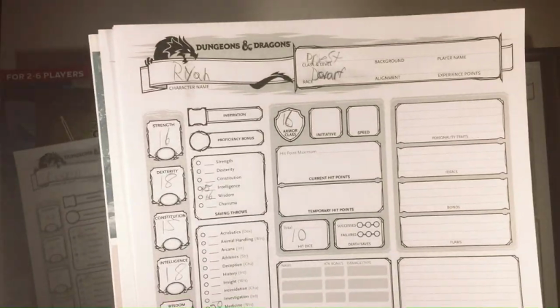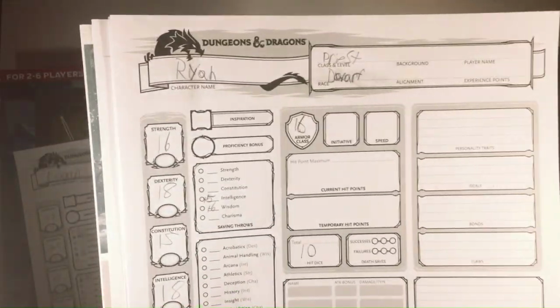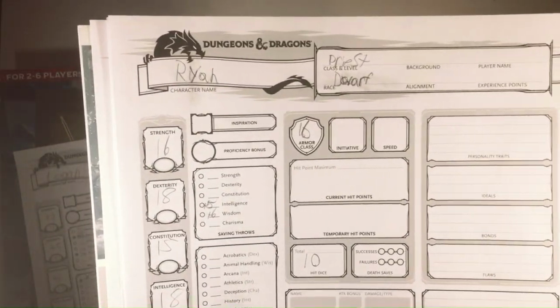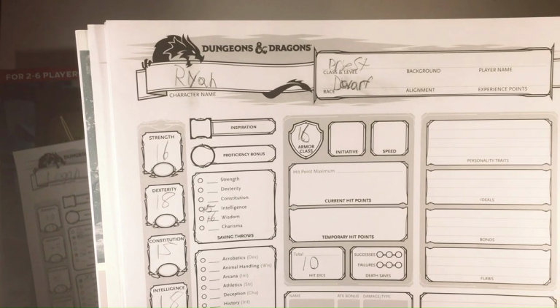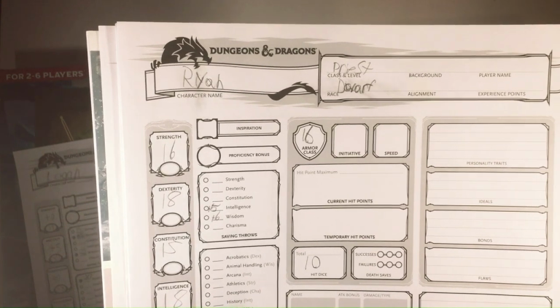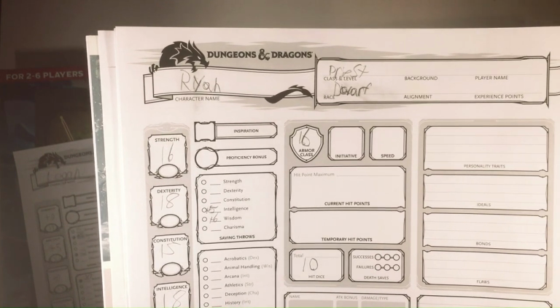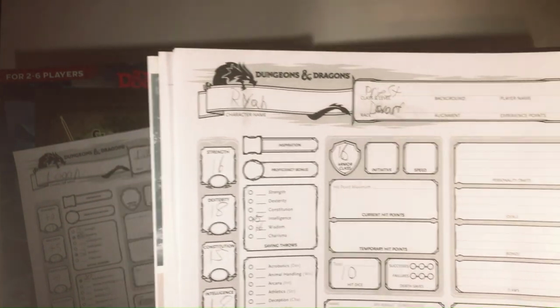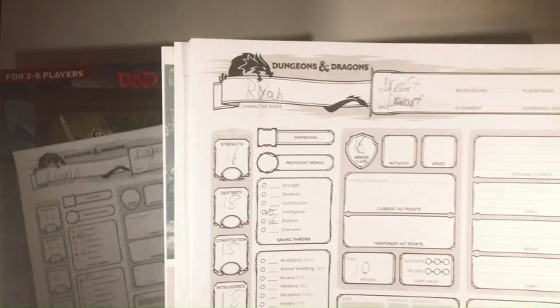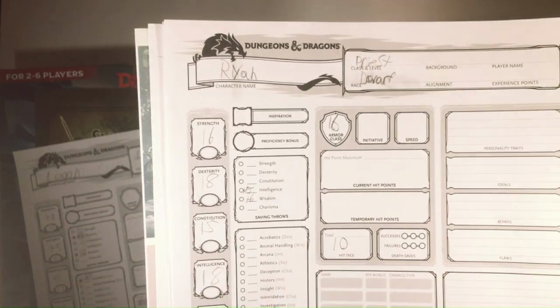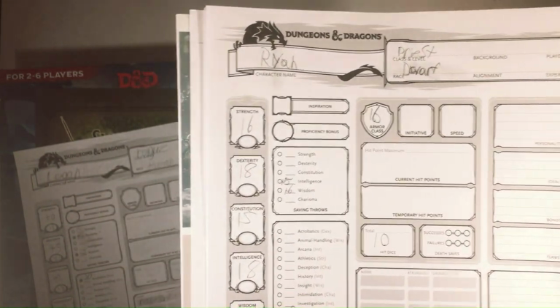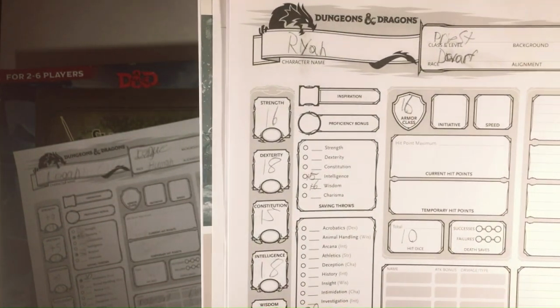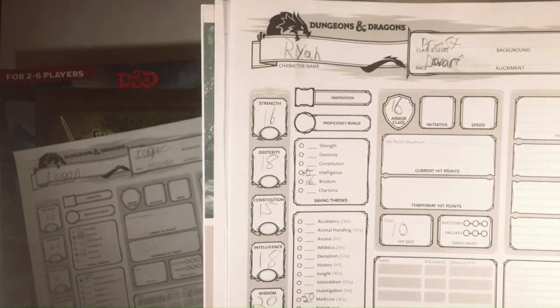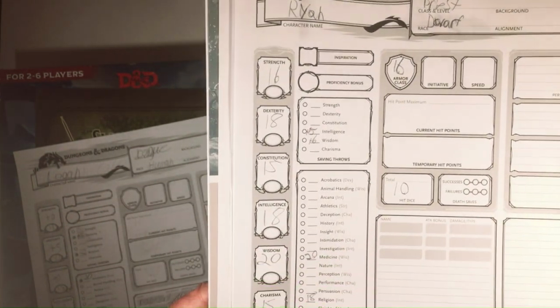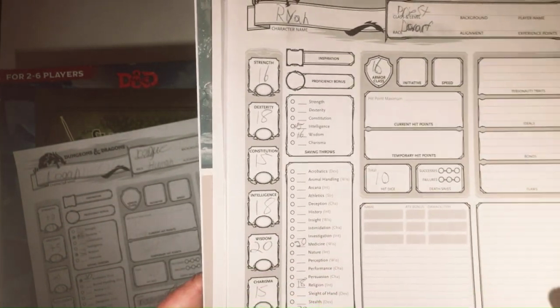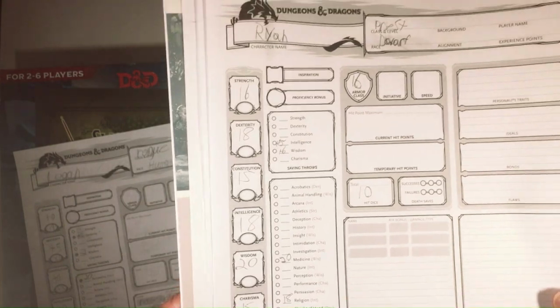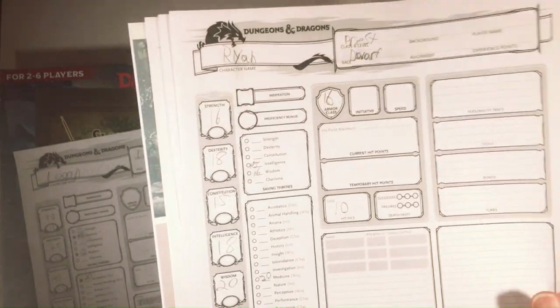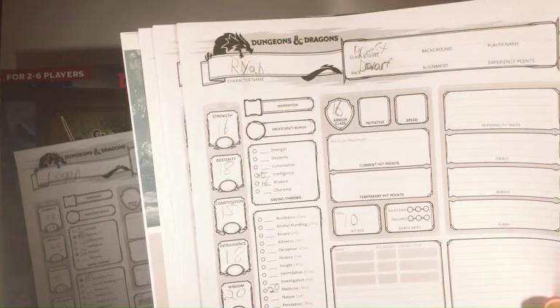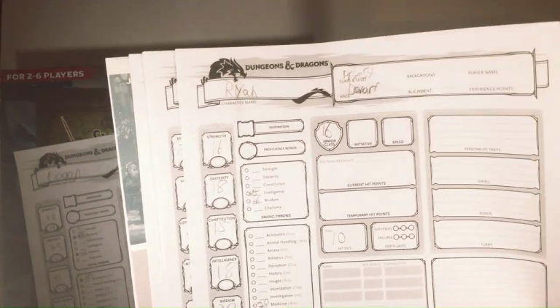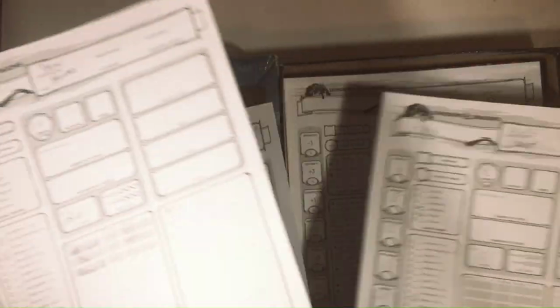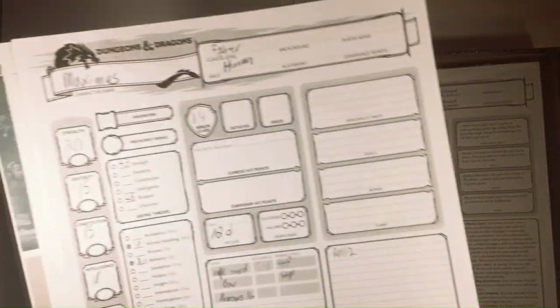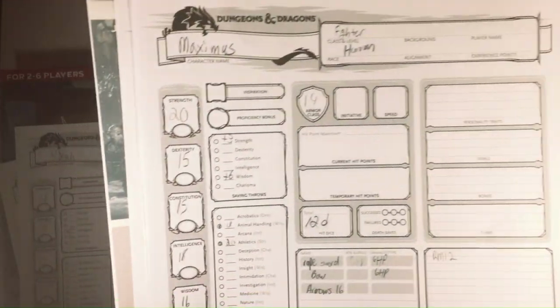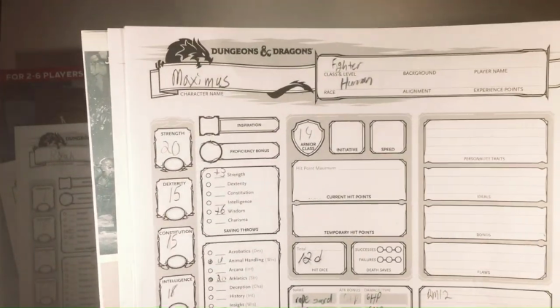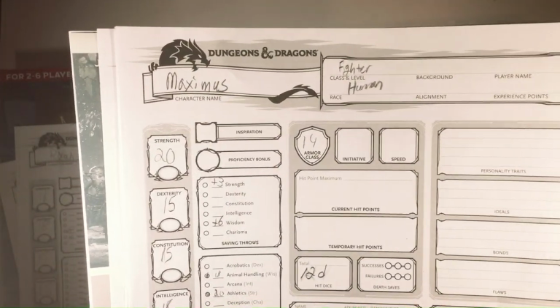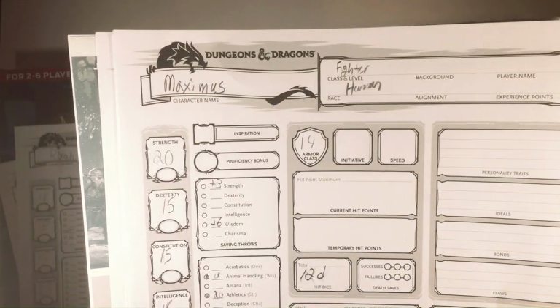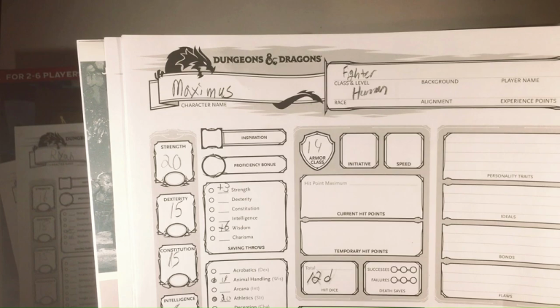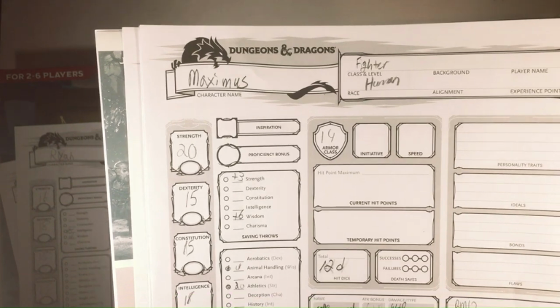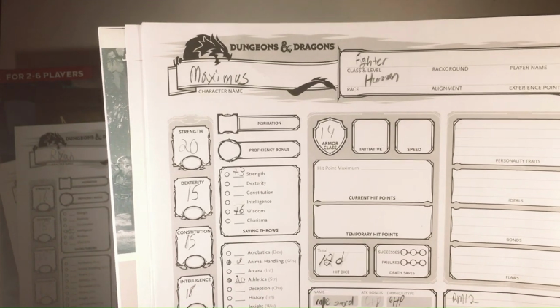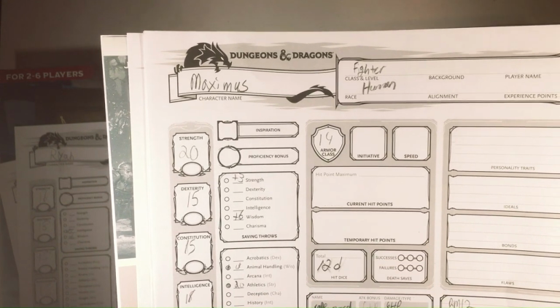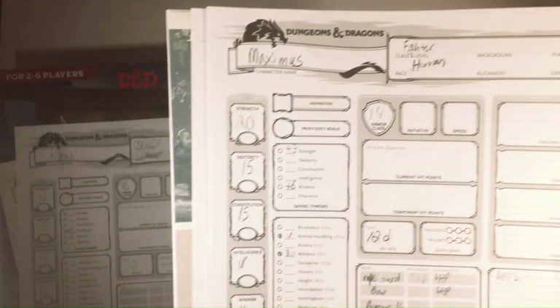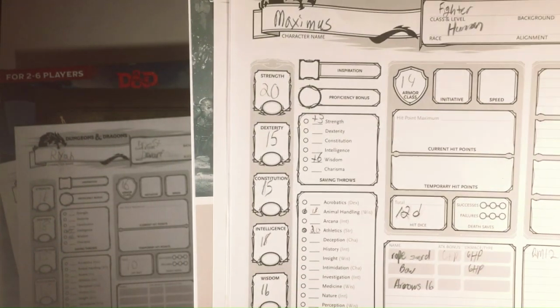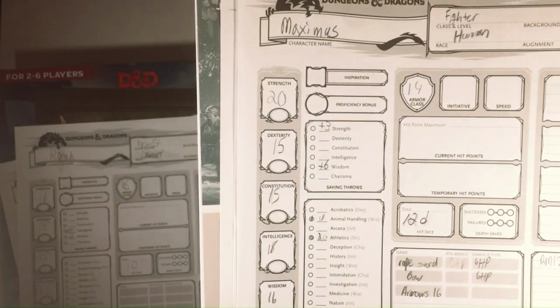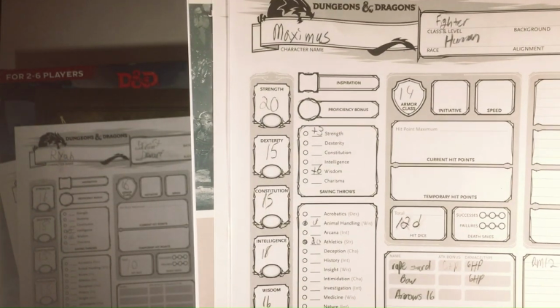We got Ryan here, who's a Priest Dwarf. 16, 18, 15, 18, 20, 15. And we have Maximus, fighter human. 20, 15, 15.